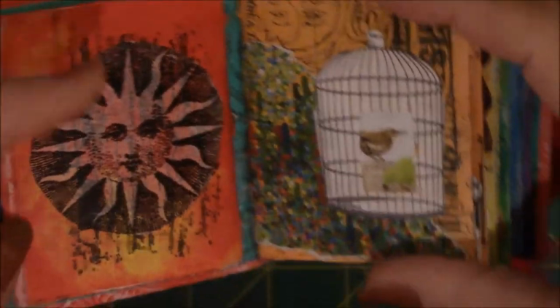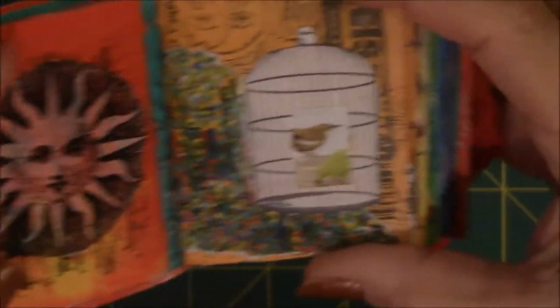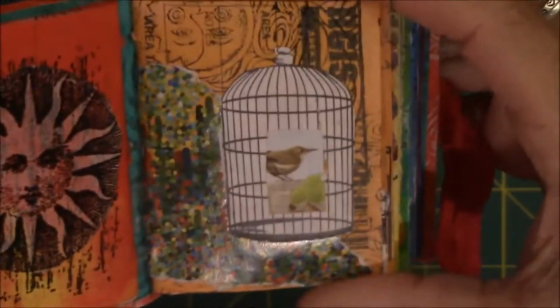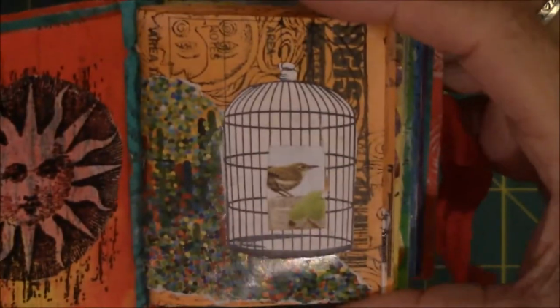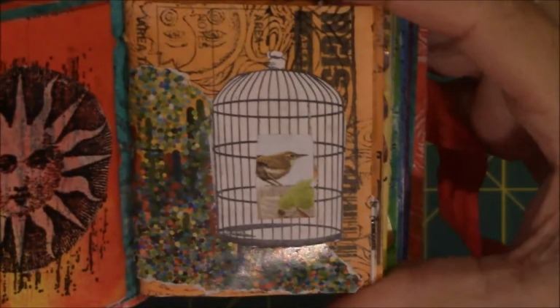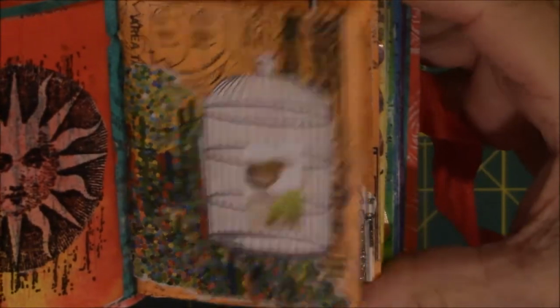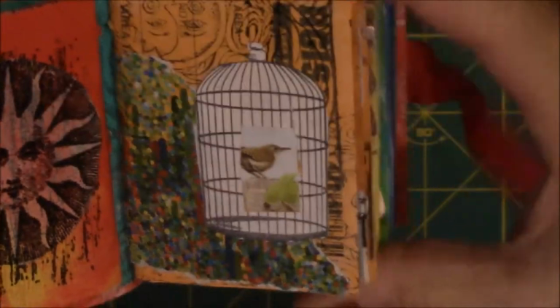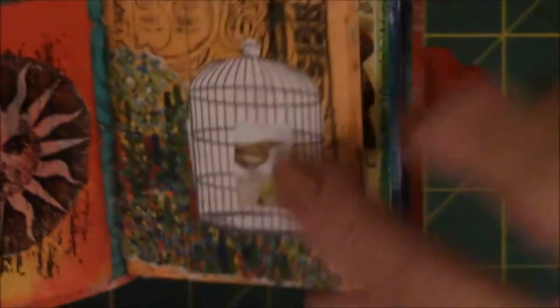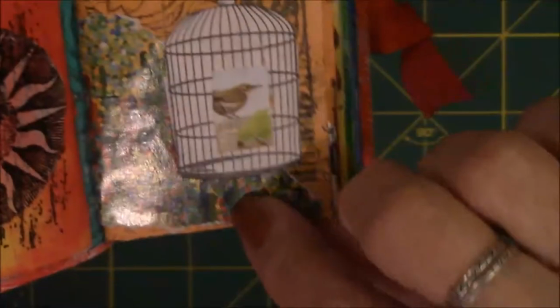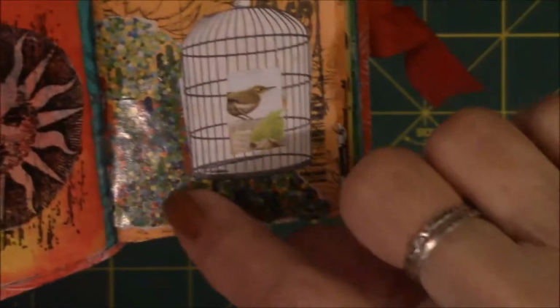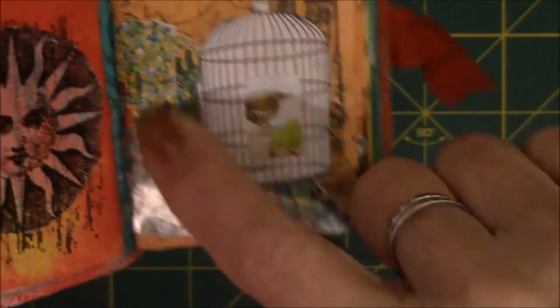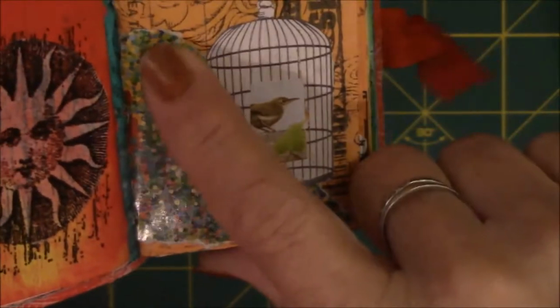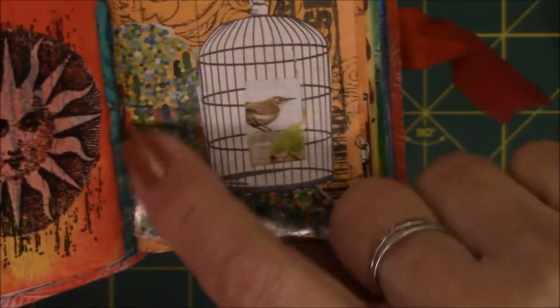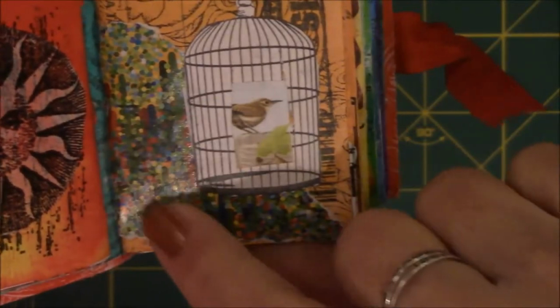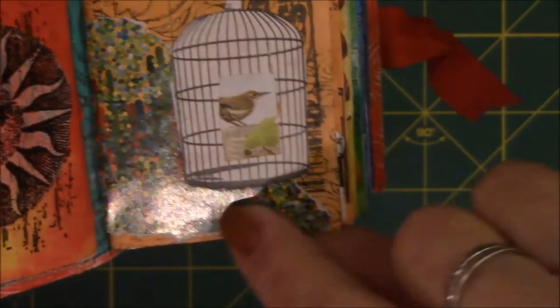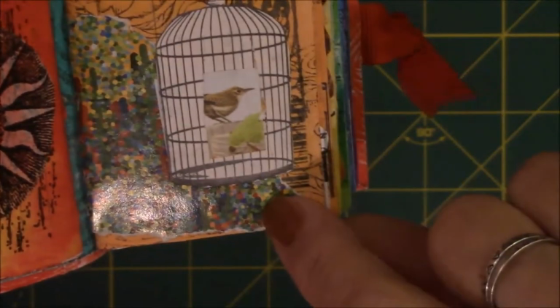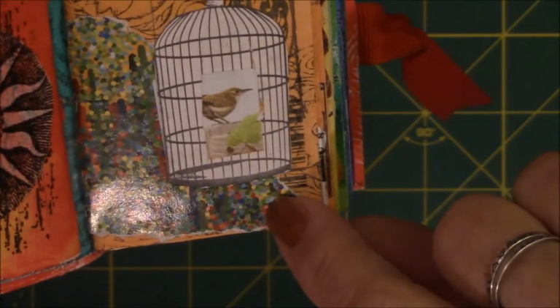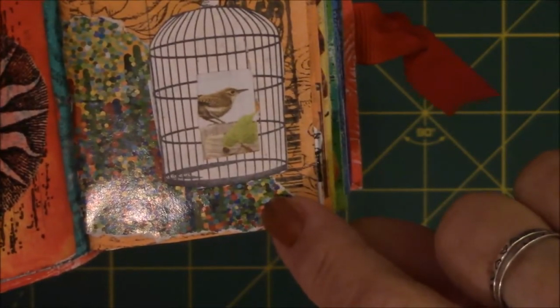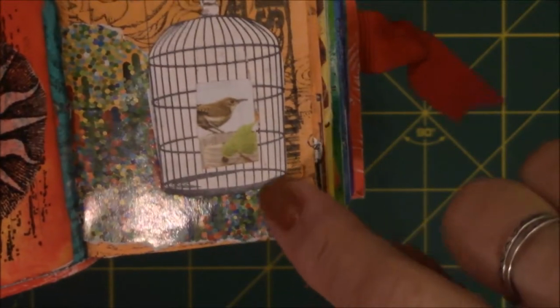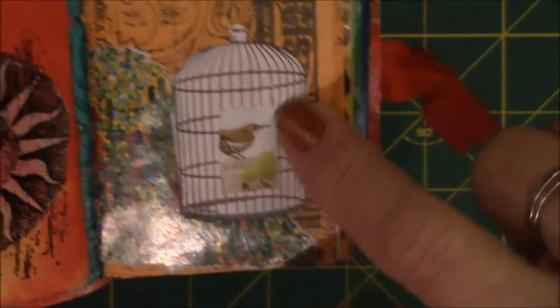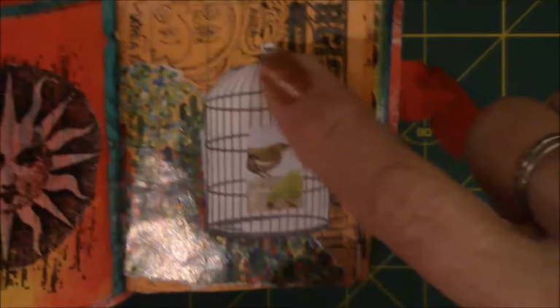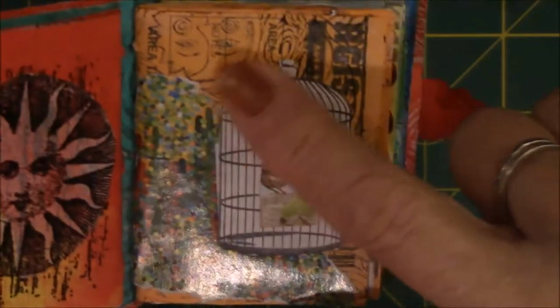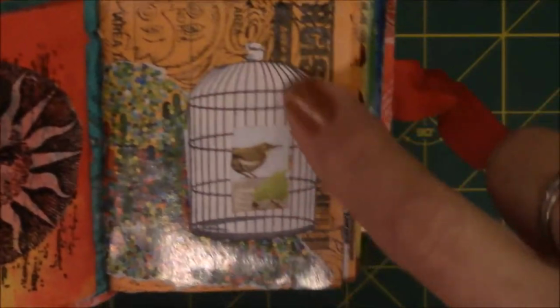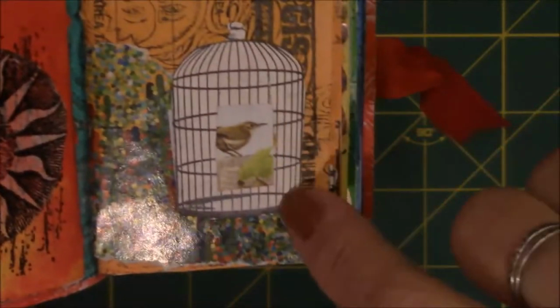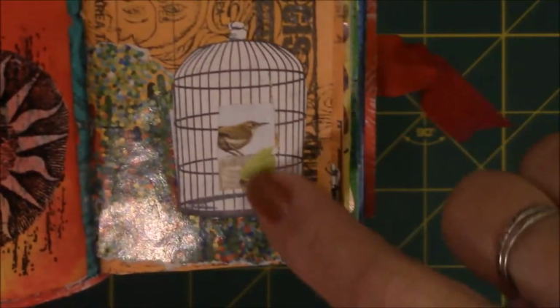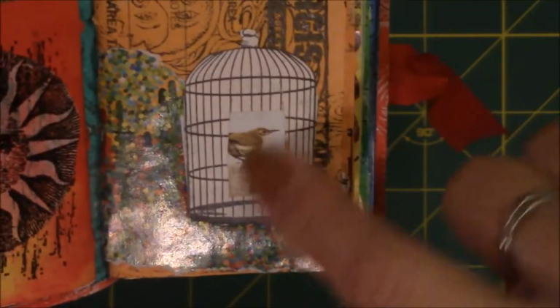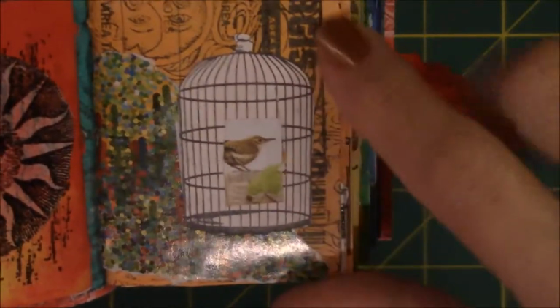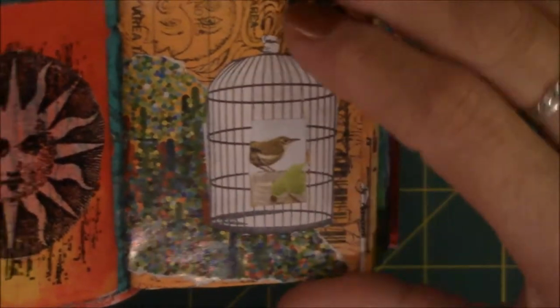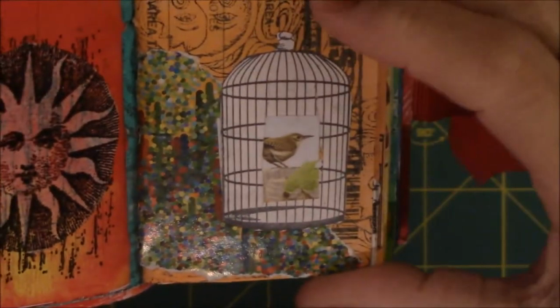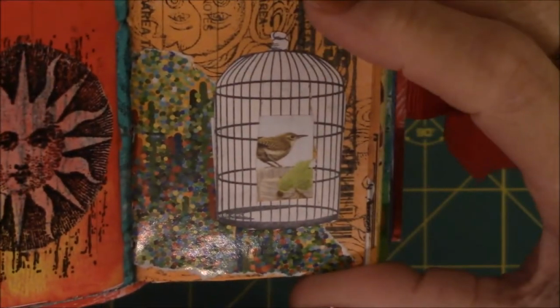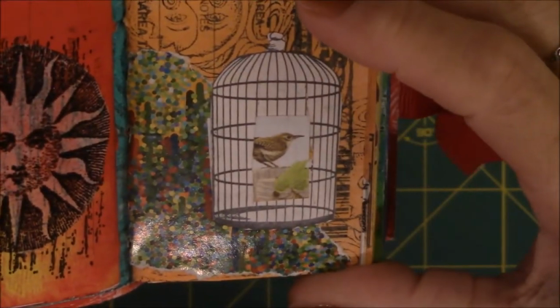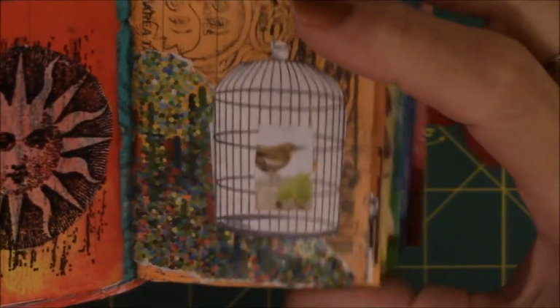This one is a bird in a cage. These are magazine paper, and then I found a cage and found a bird and just pasted the bird on the cage.